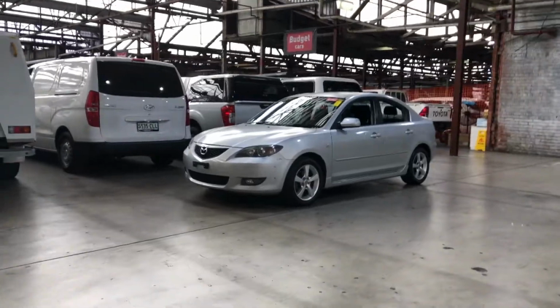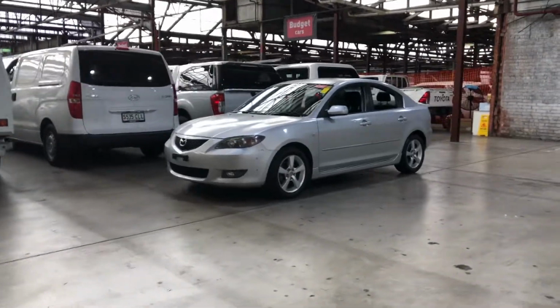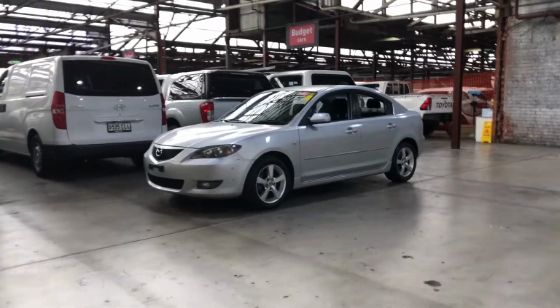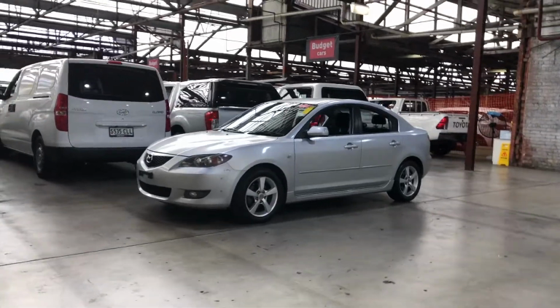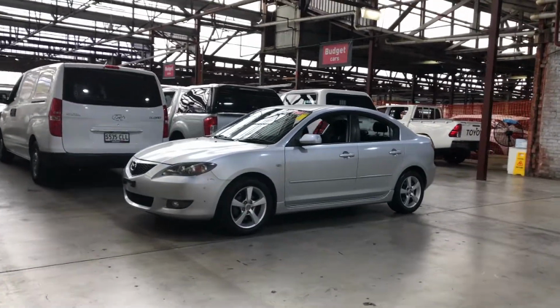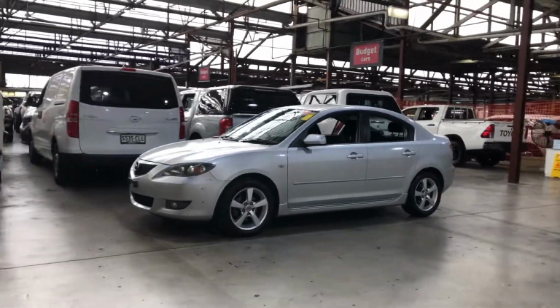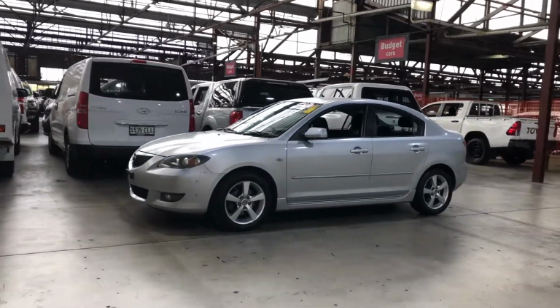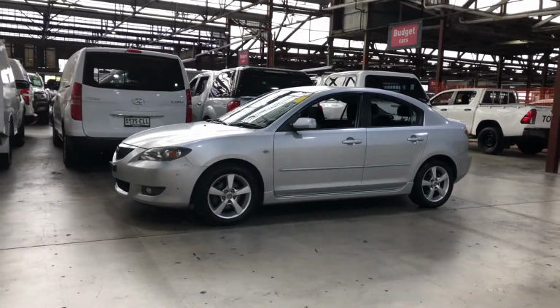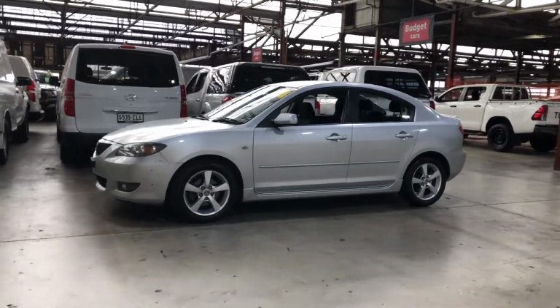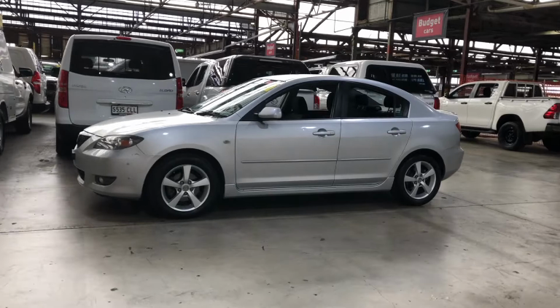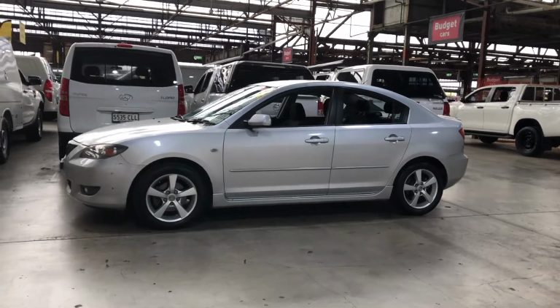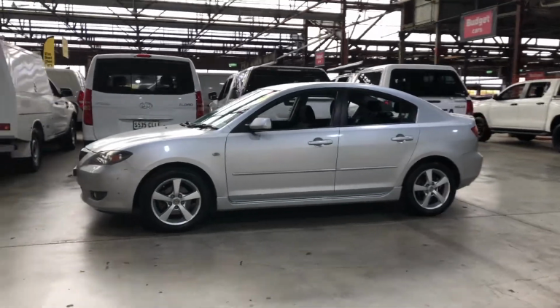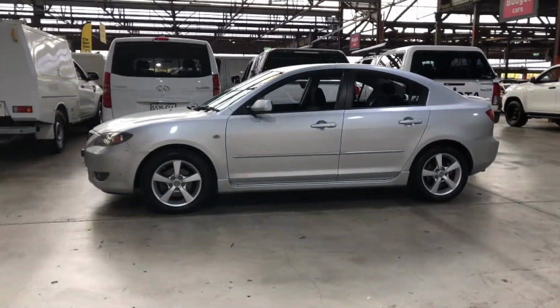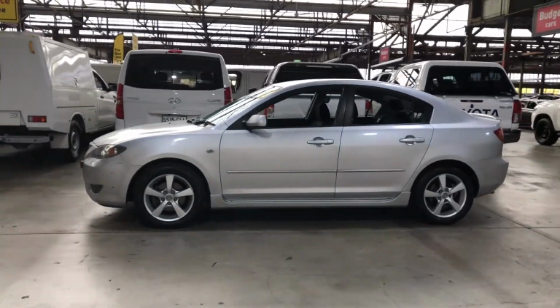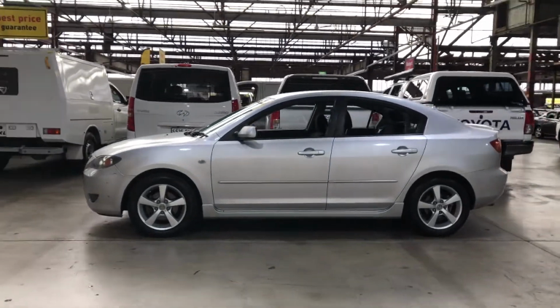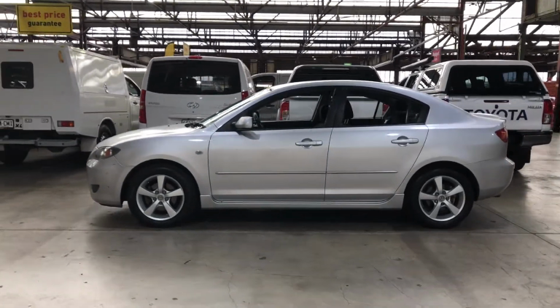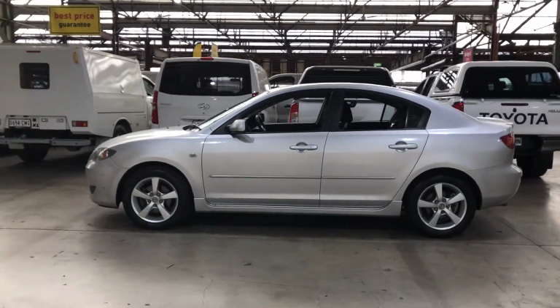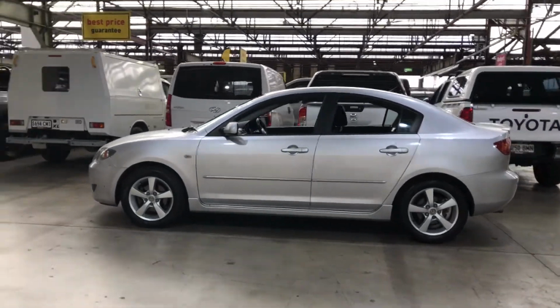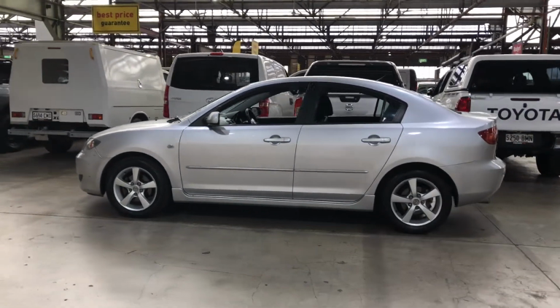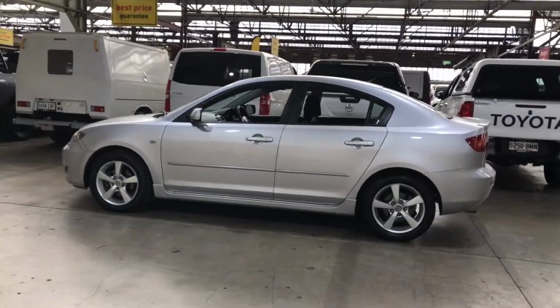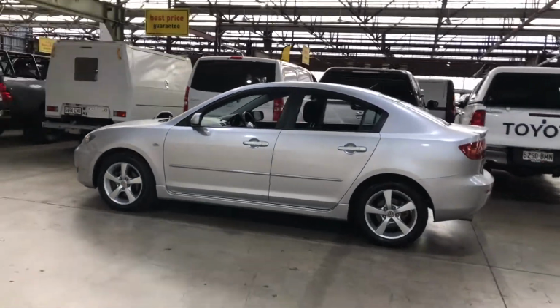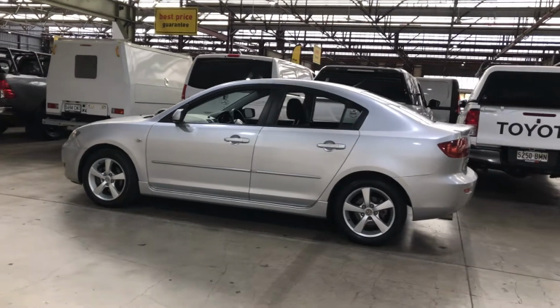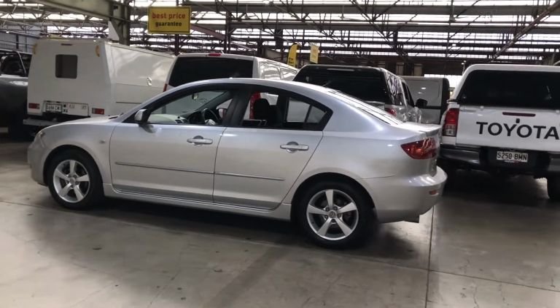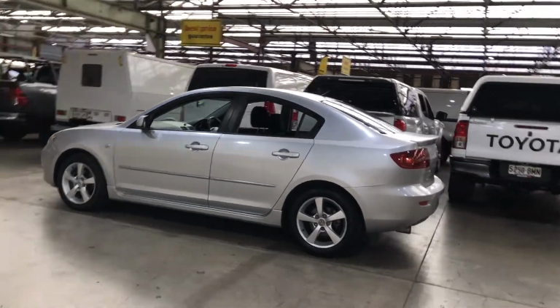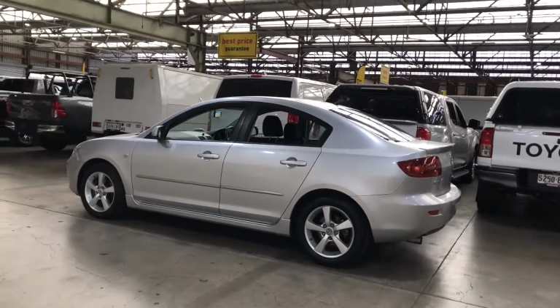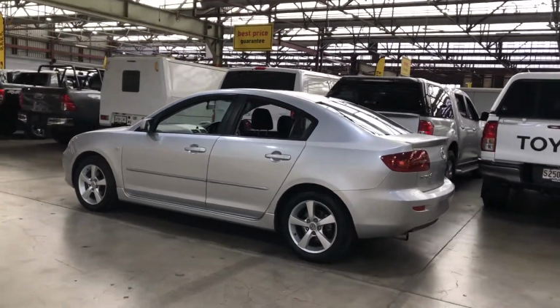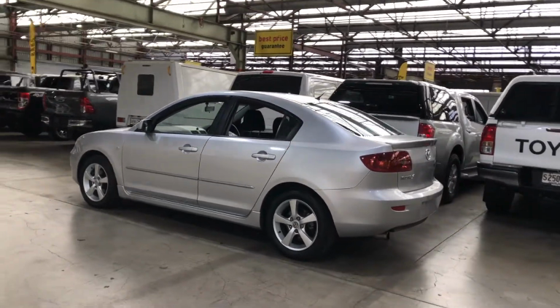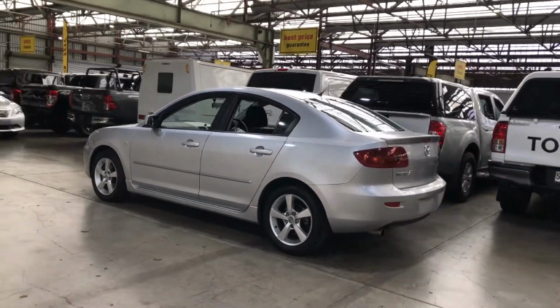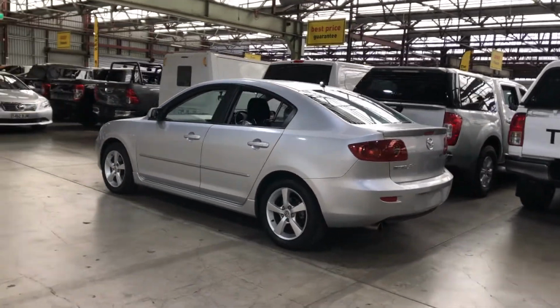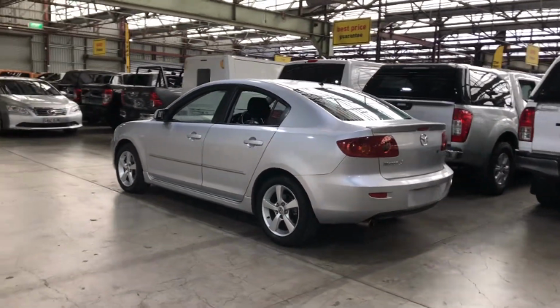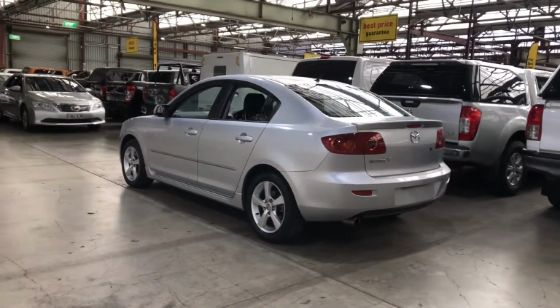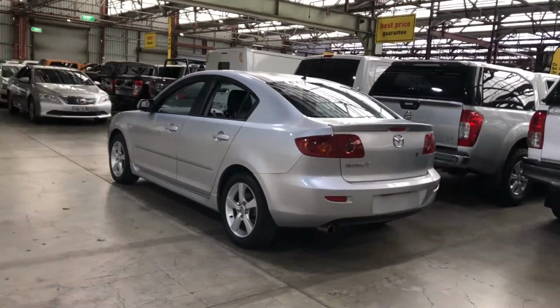Hey guys, thank you for your enquiry on our 2005 Mazda 3. This Mazda 3 is powered by a 2.0-litre 4-cylinder engine with a fuel efficiency of just 8.9L per 100km. You can see this car comes with 15-inch alloy wheels with plenty of tread on all four tires.